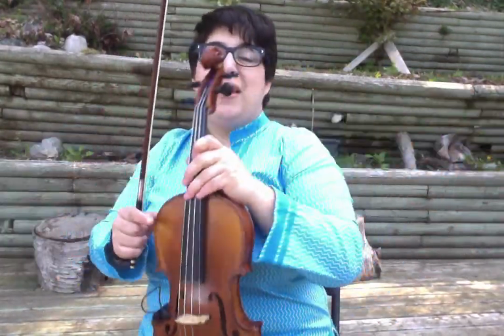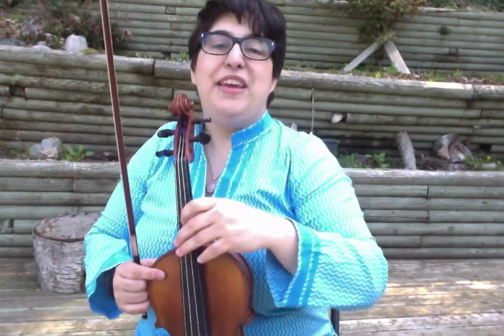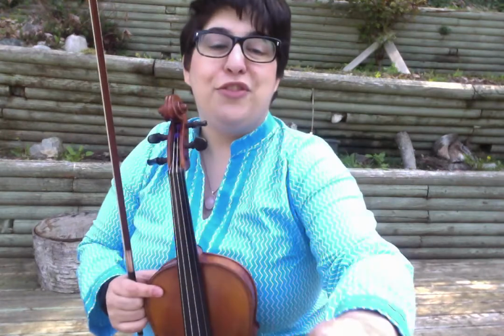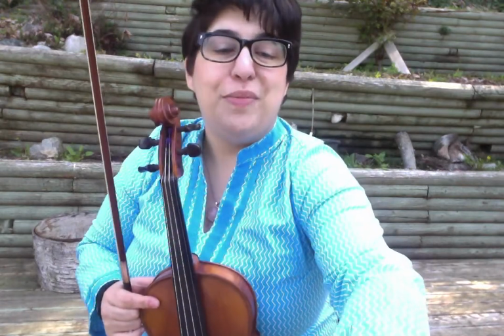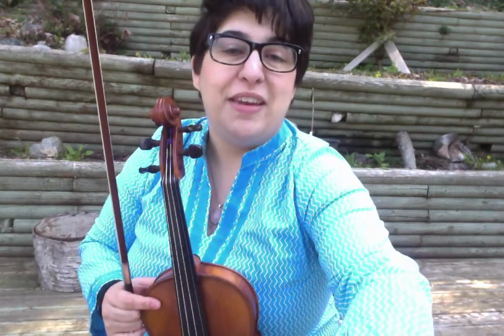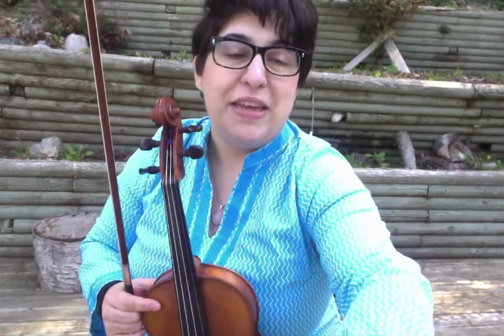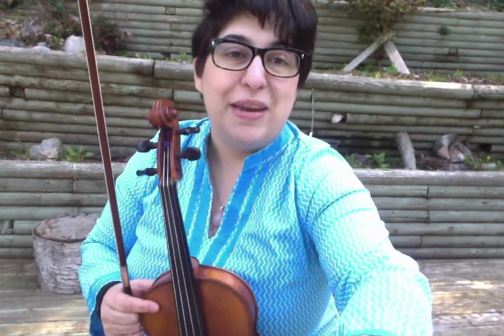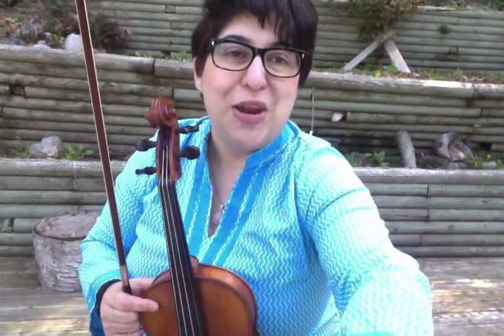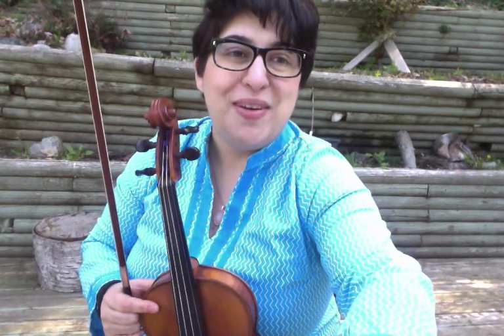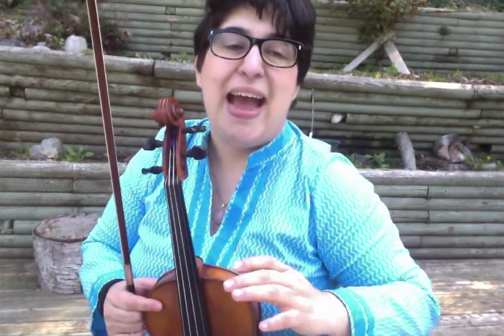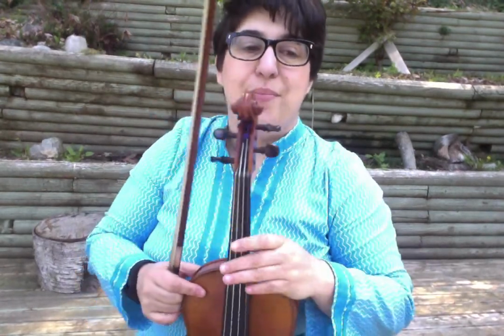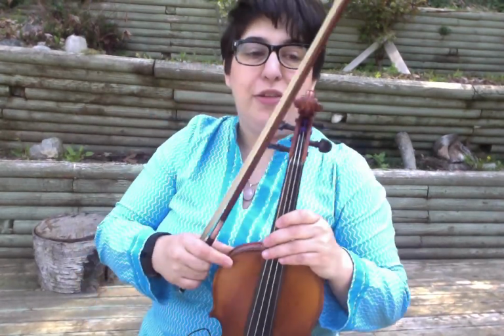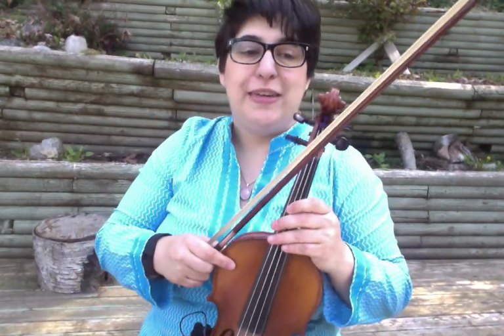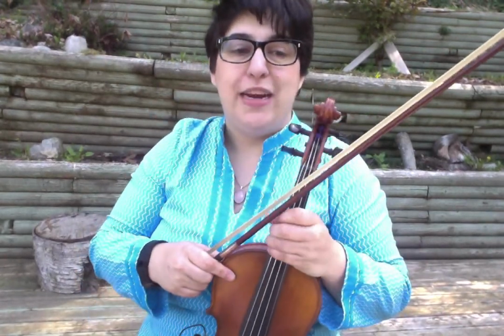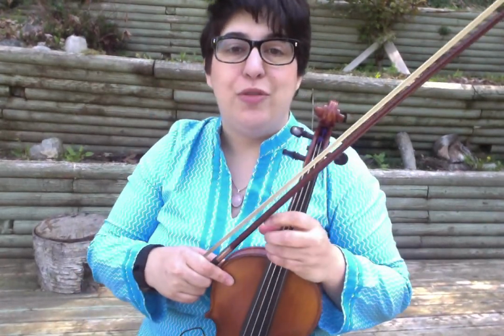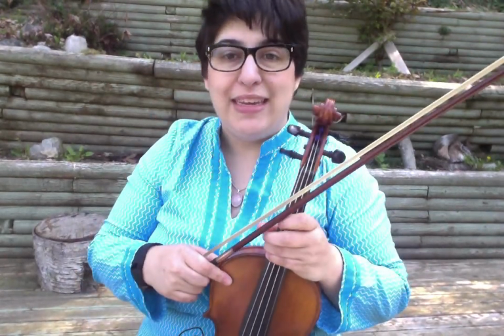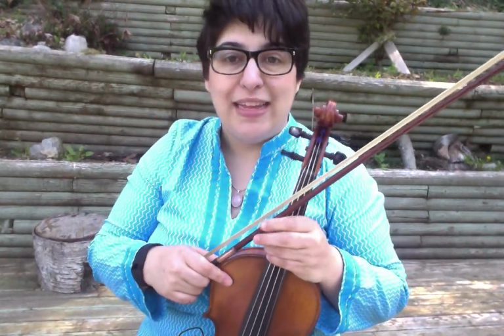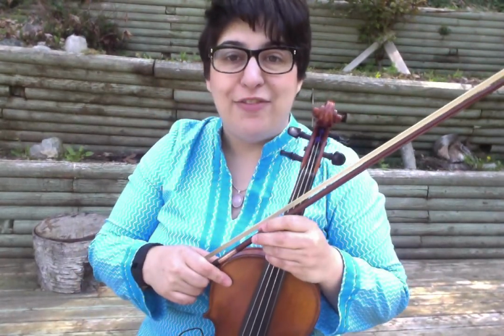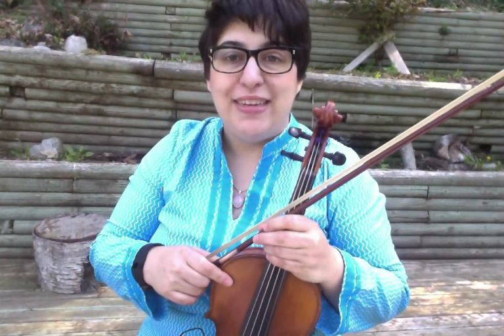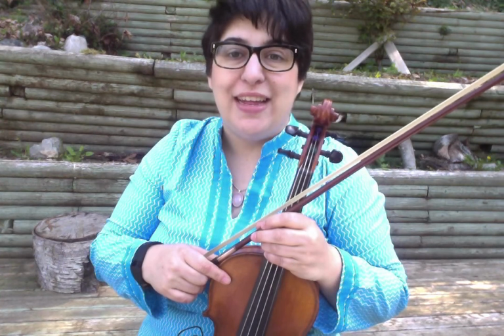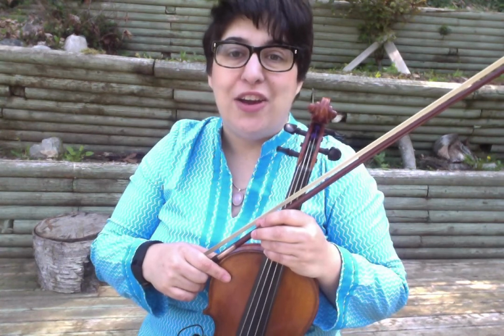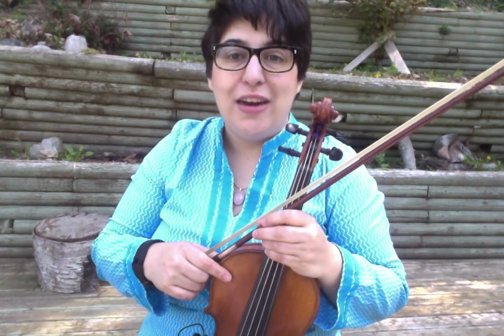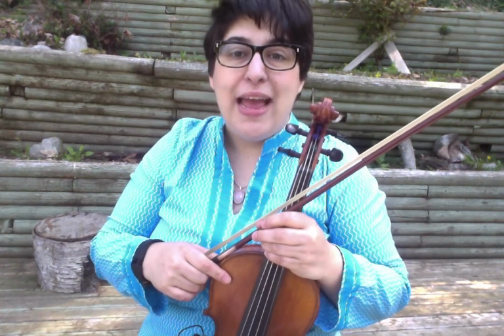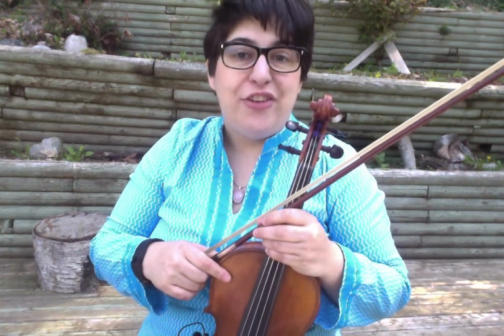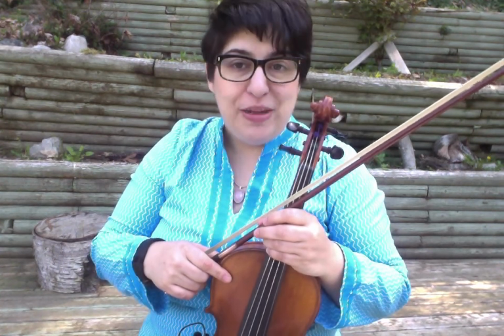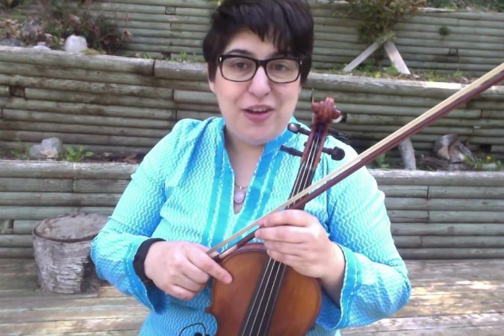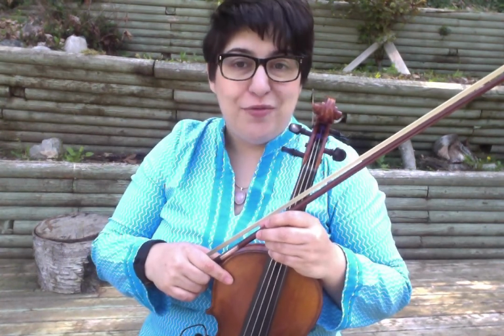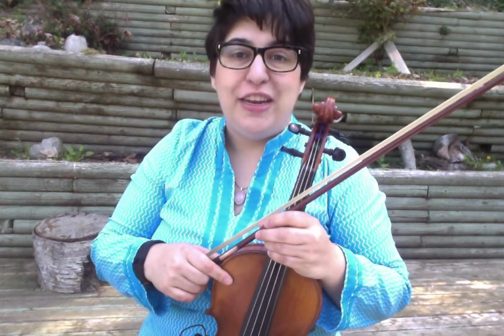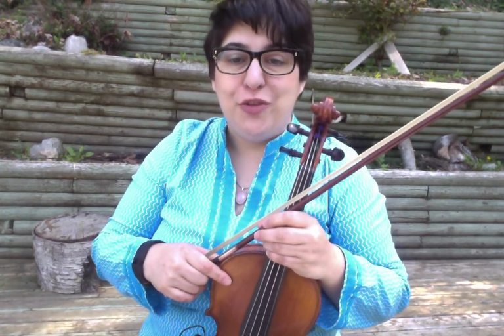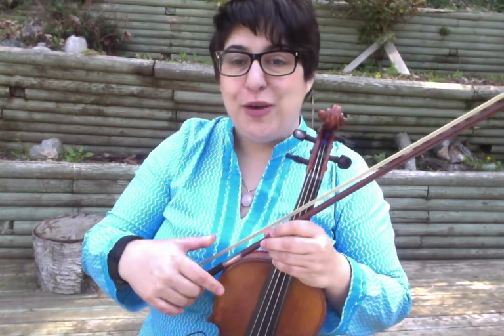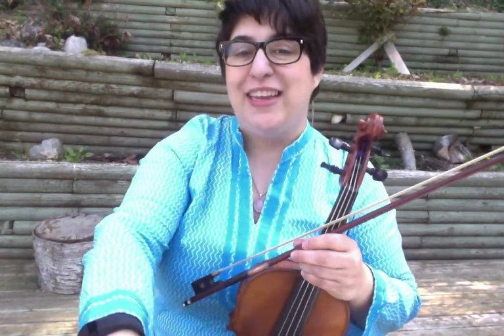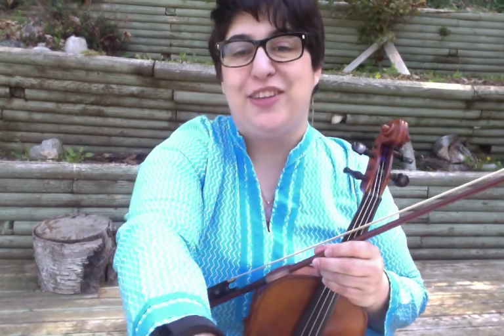Thank you for joining me. Send me a note at modelfiddler — M-O-D-E-L-F-I-D-D-L-E-R — at gmail.com for any tune requests you'd like to learn.